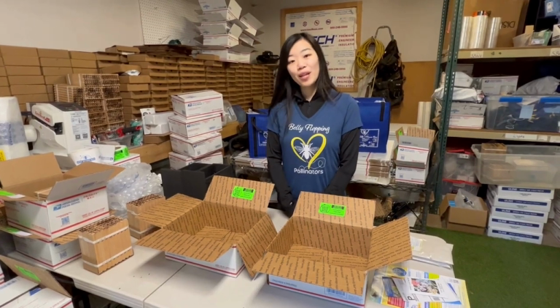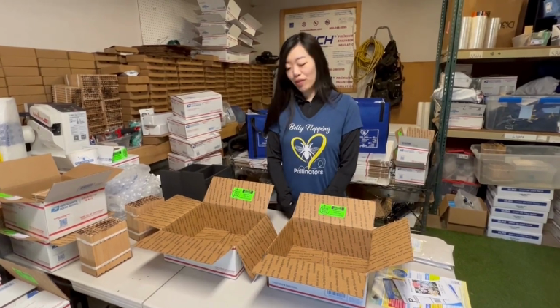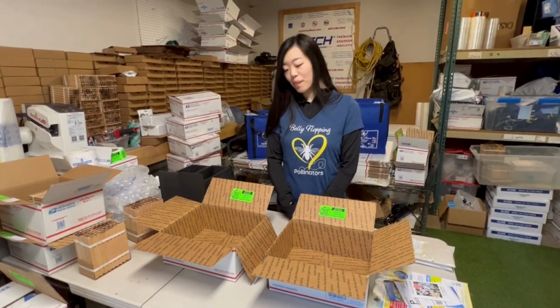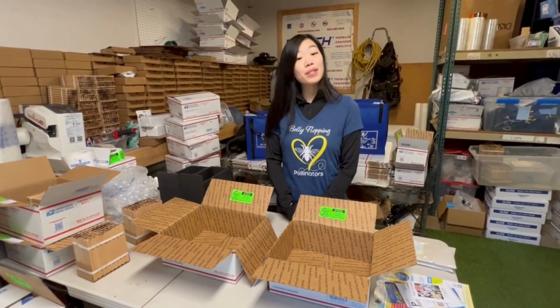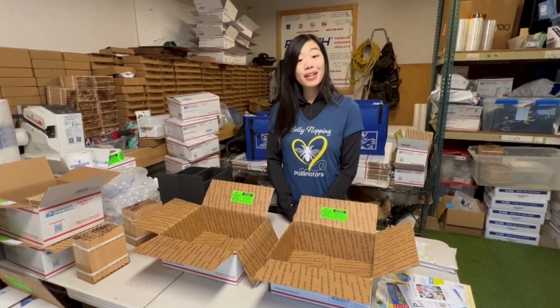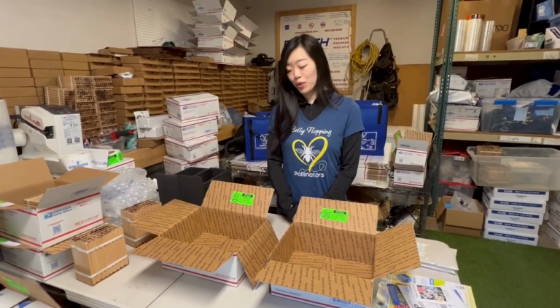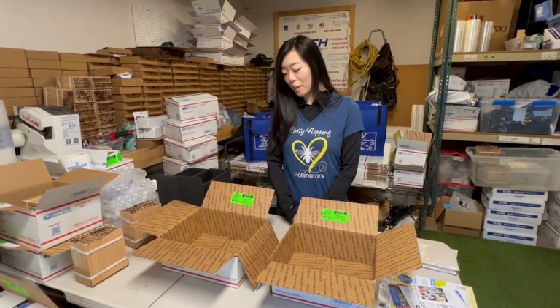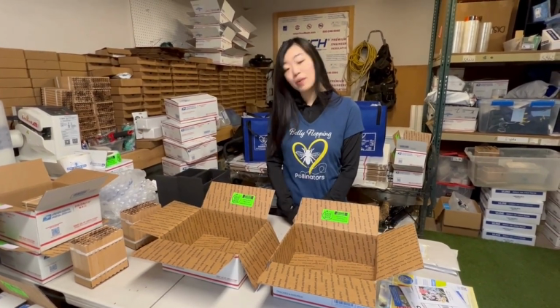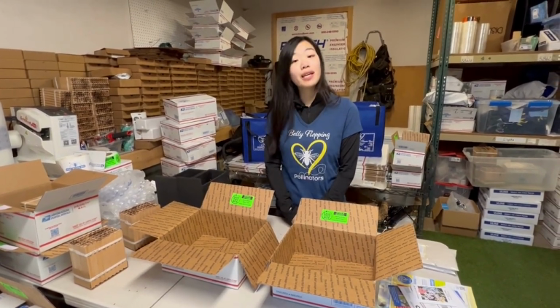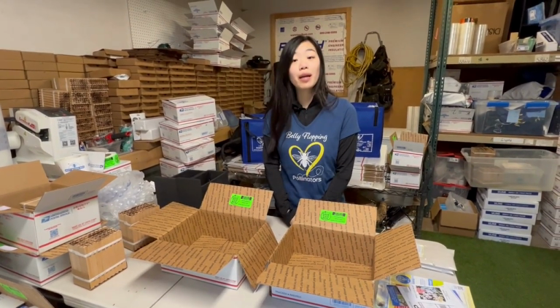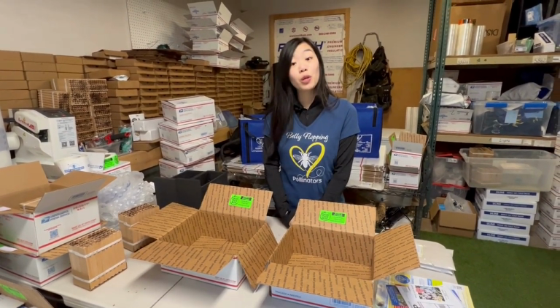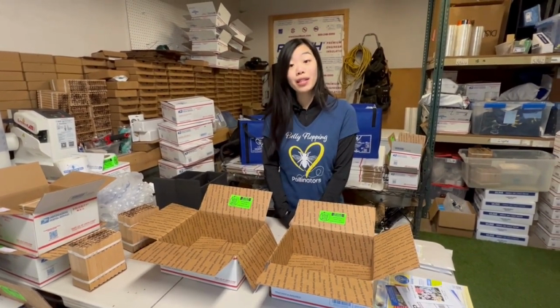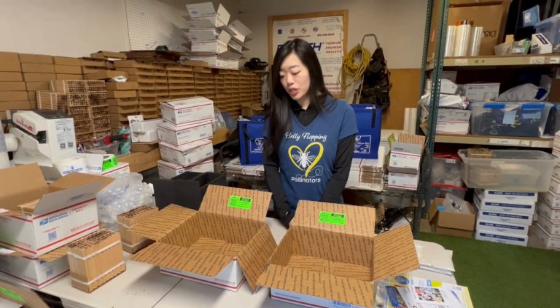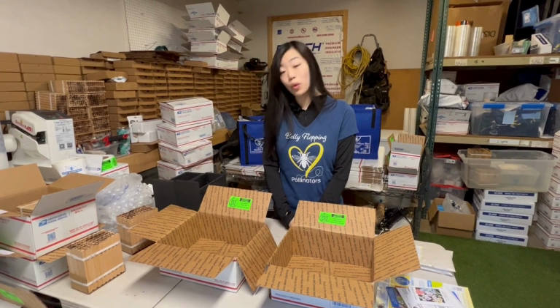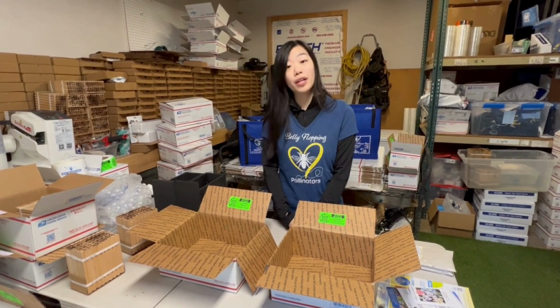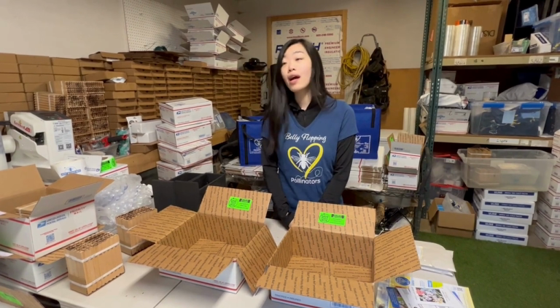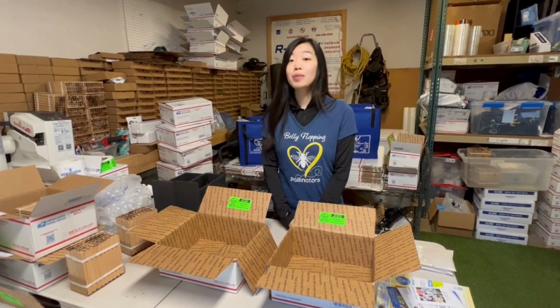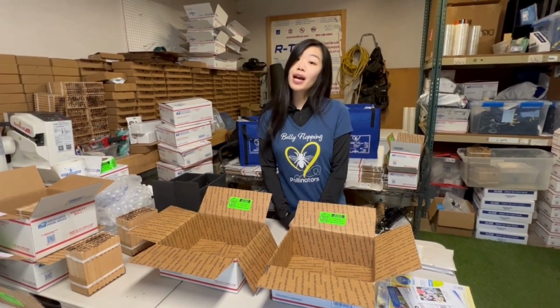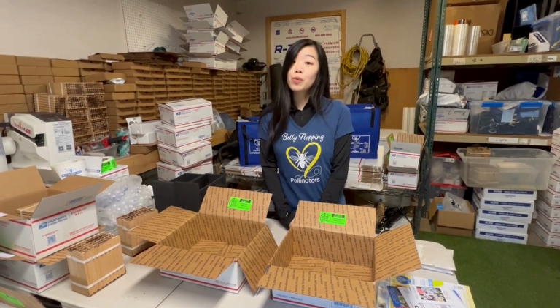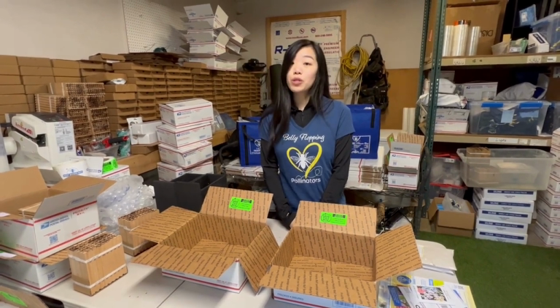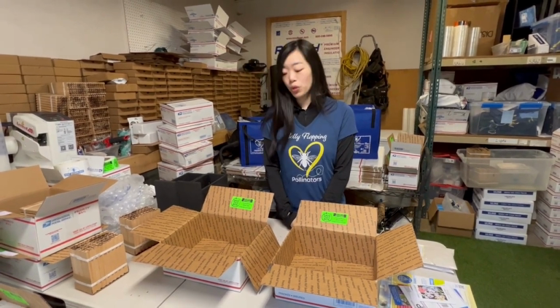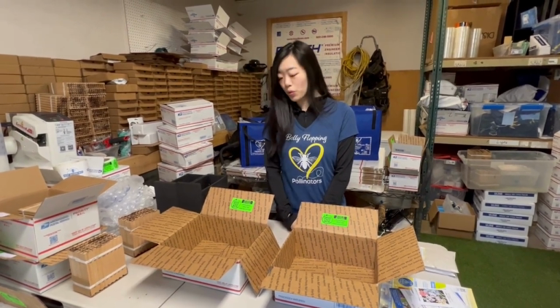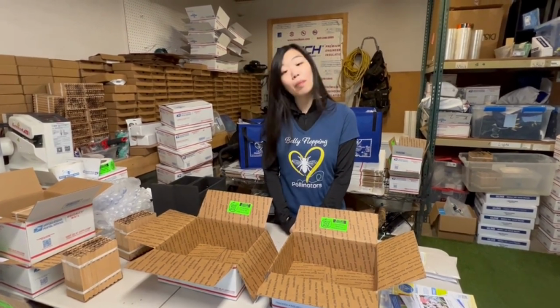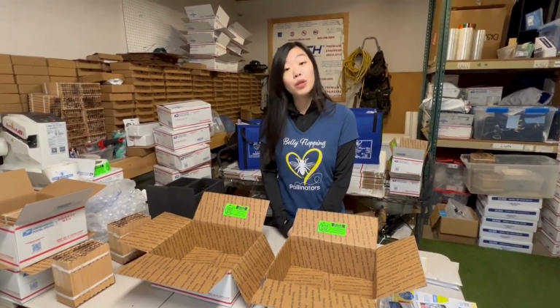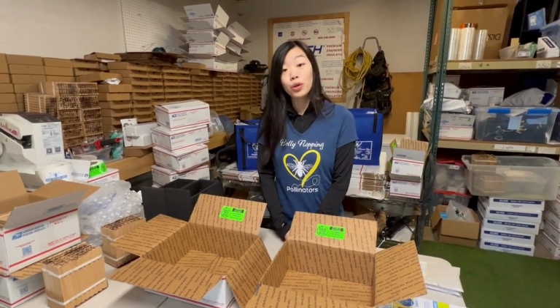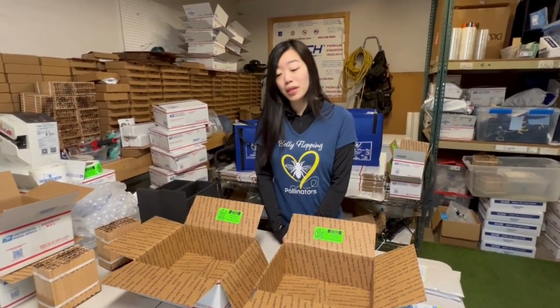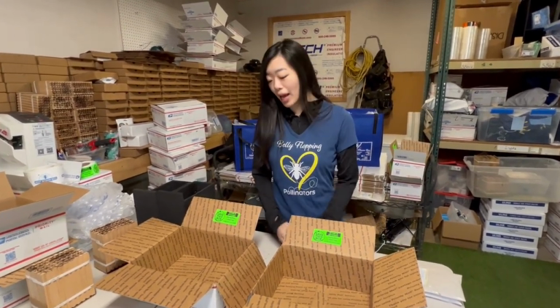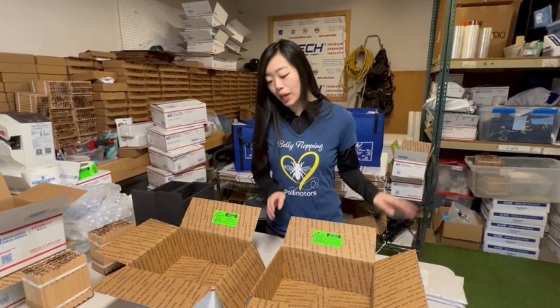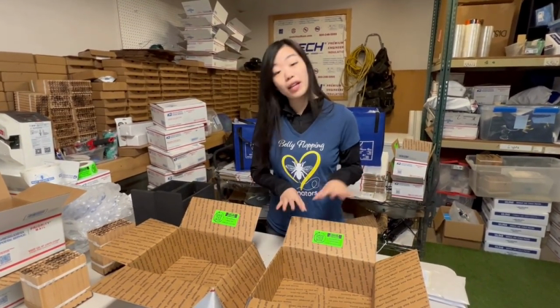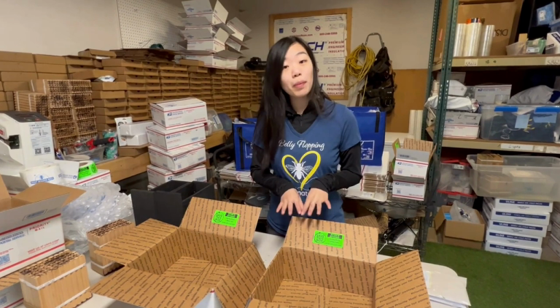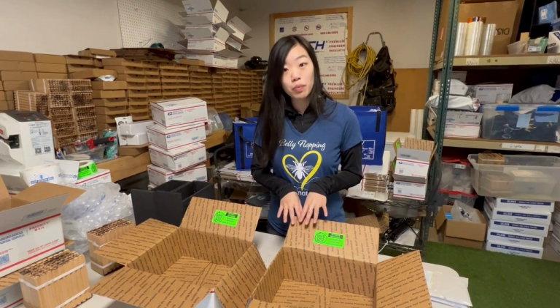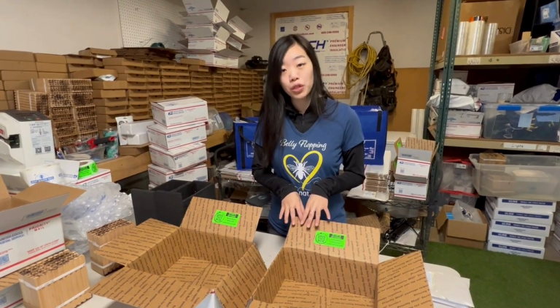Hello everyone, my name is Nina. I'm with Rent Mason Bees and I am the shipping and logistics coordinator. Today I just wanted to show you what happens when you order your bees and how I pack them up and ship them to you.